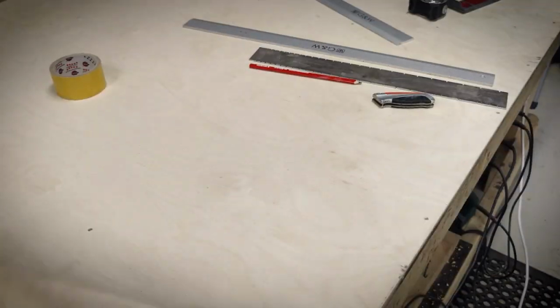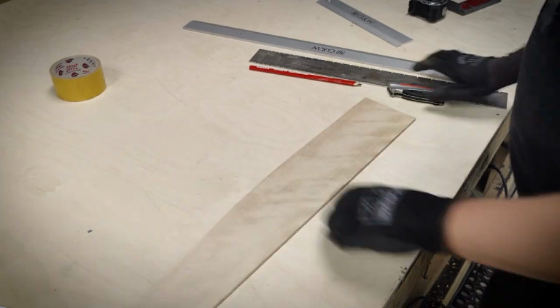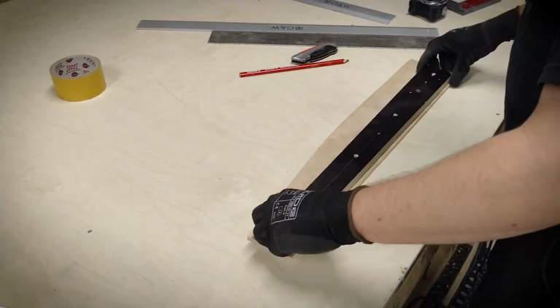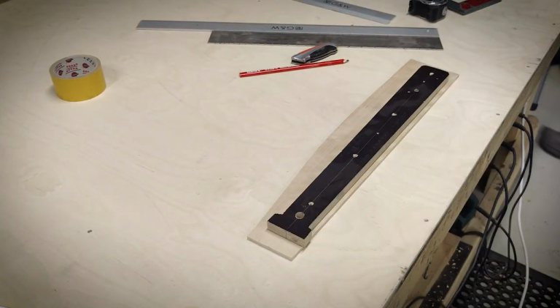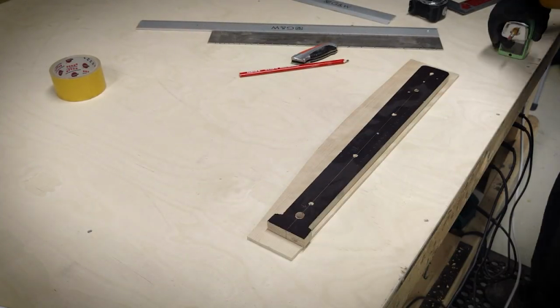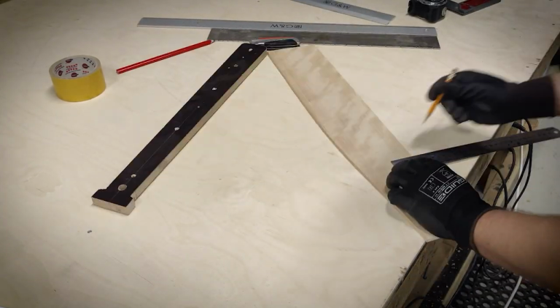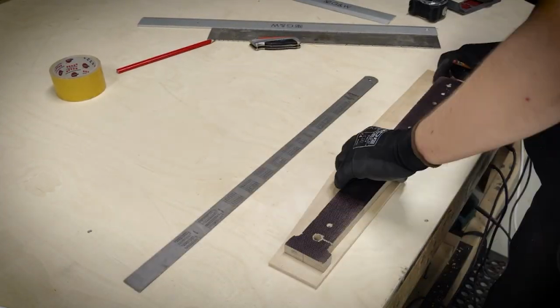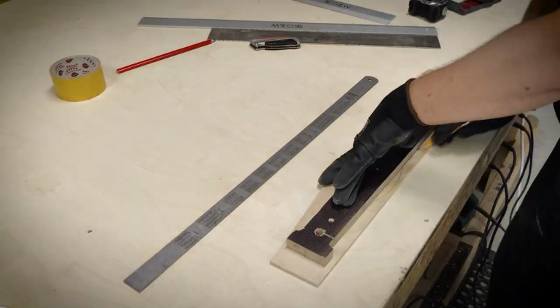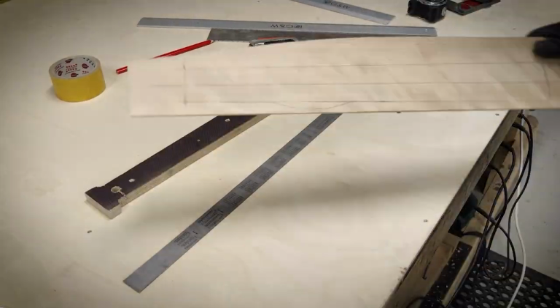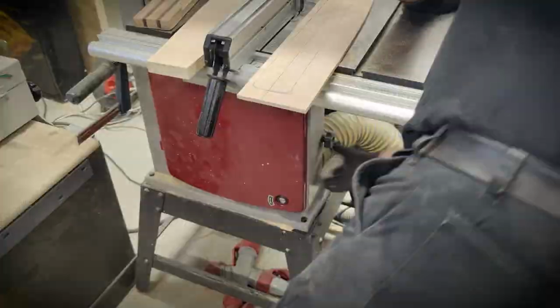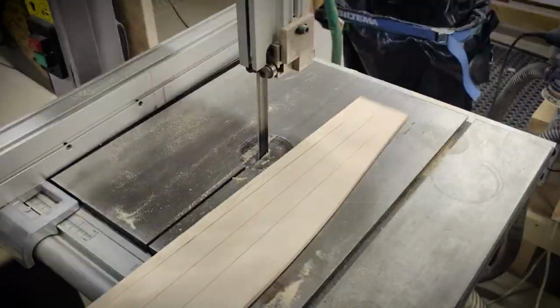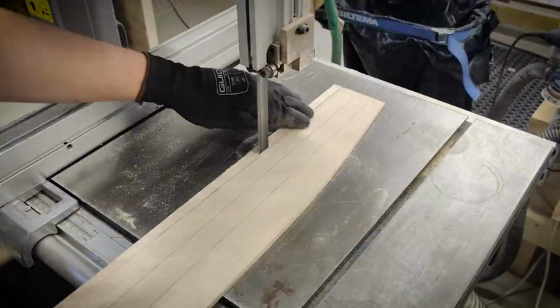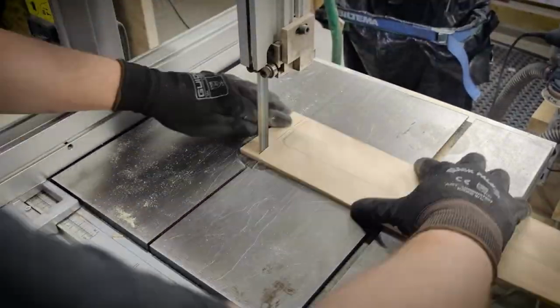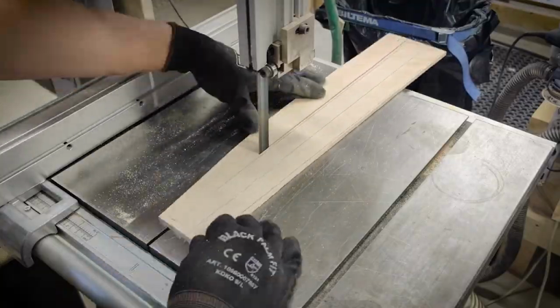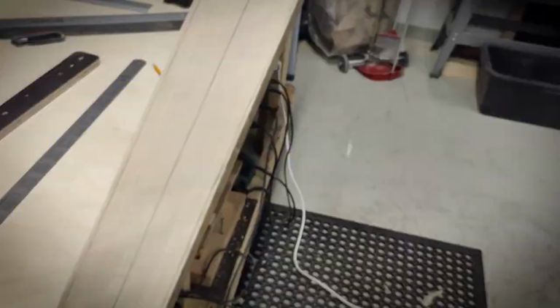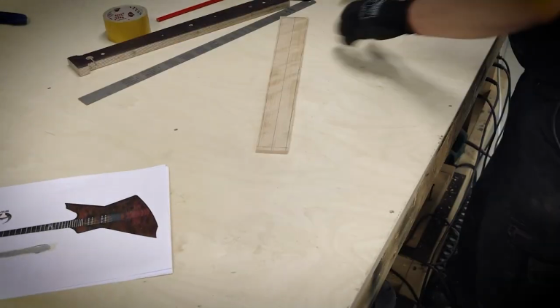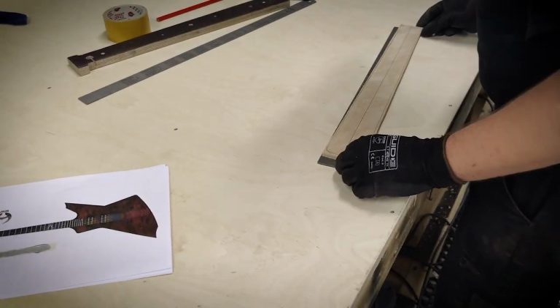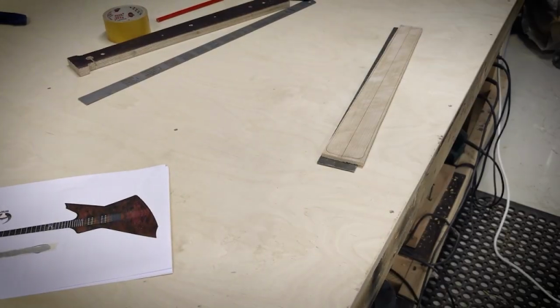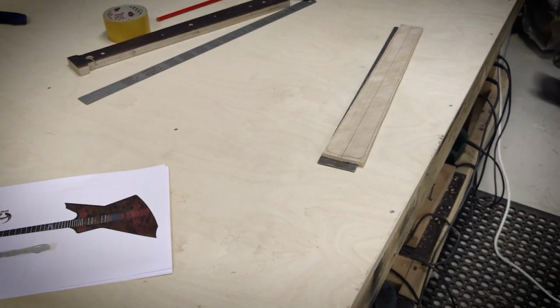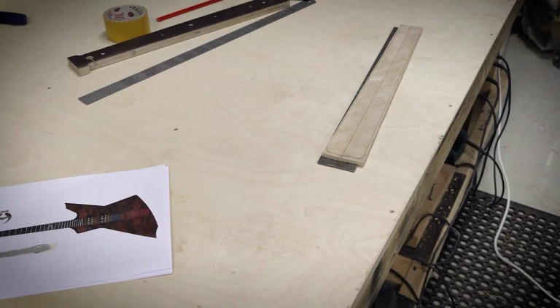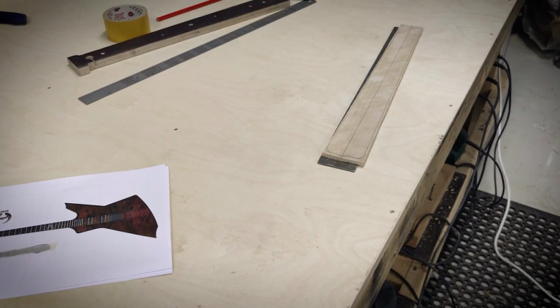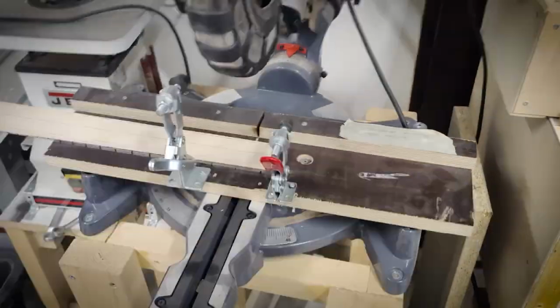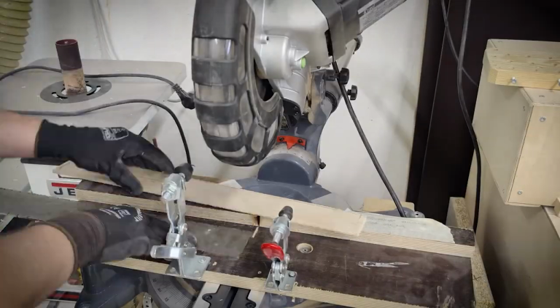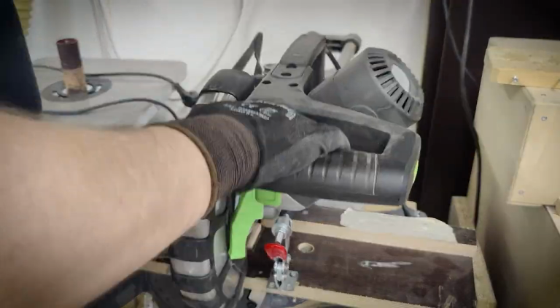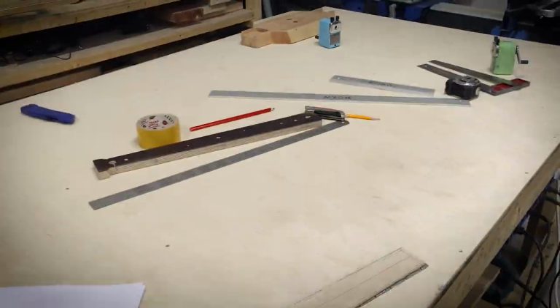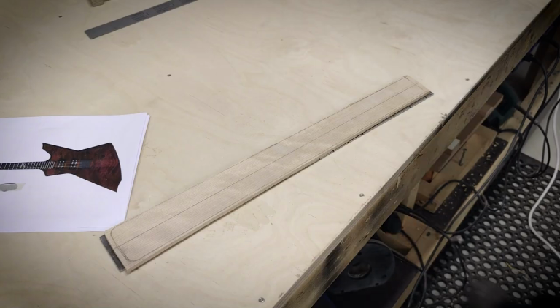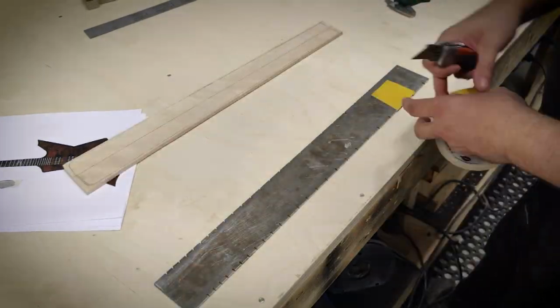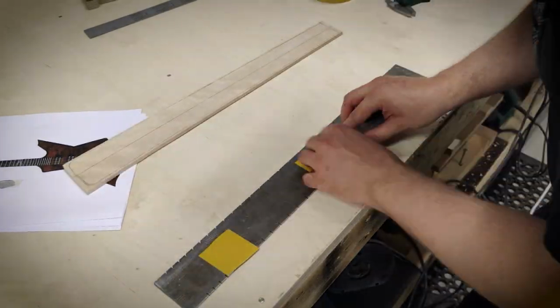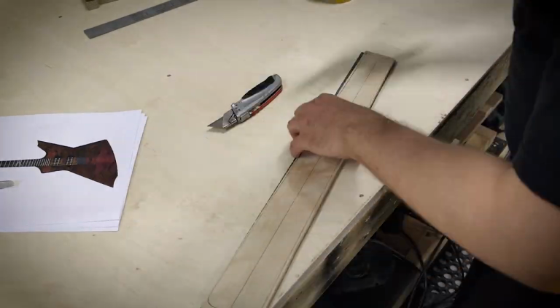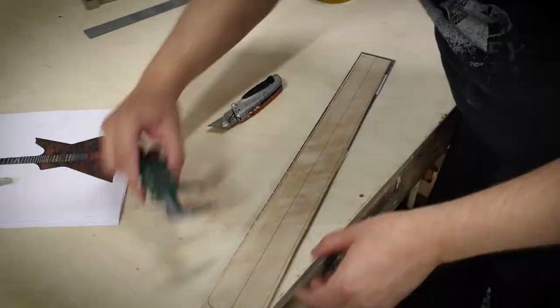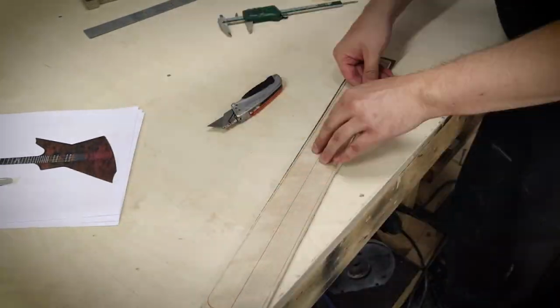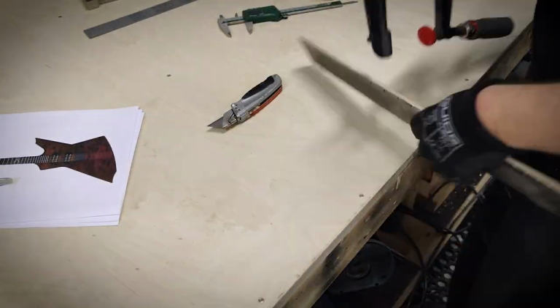I will mark the centerline and then draw the outline of the fretboard, which is used to saw off the excess. The fretboard is then placed on an indexing plate that has nudges for a 25.5 inch scale length and fret slots.